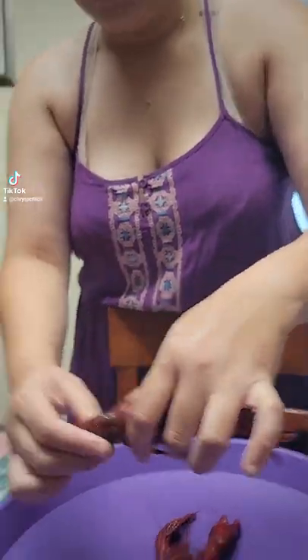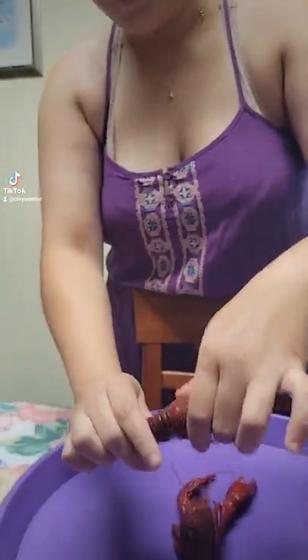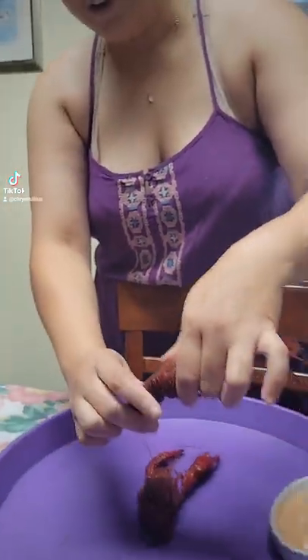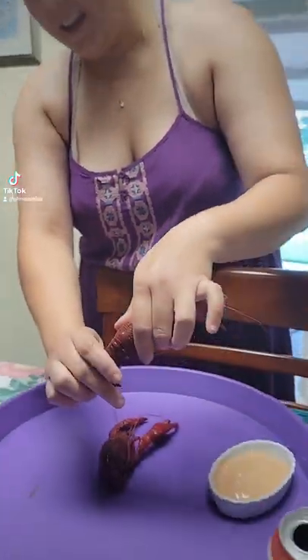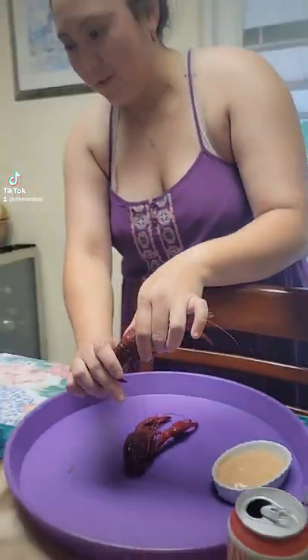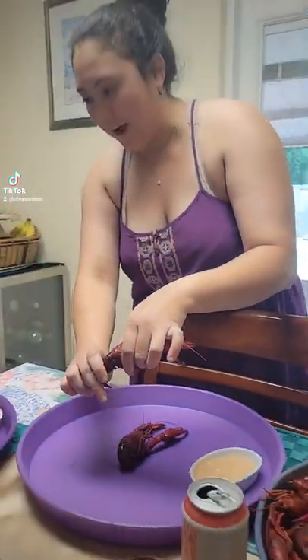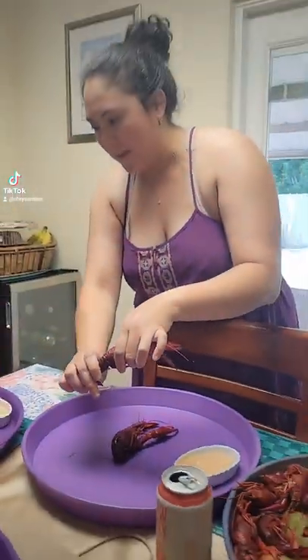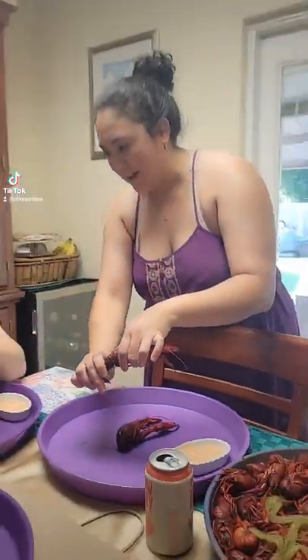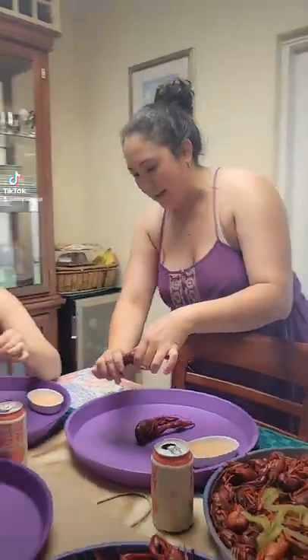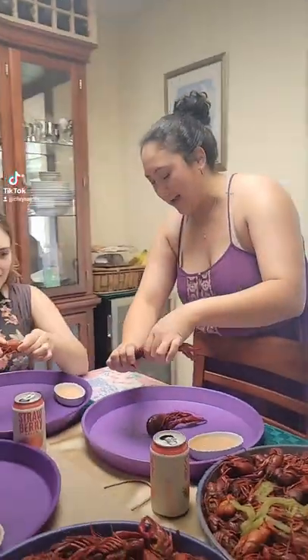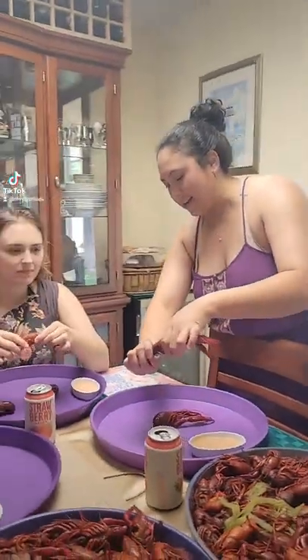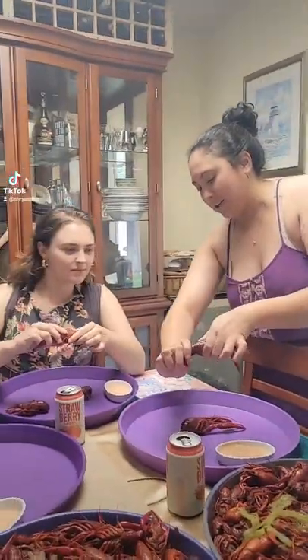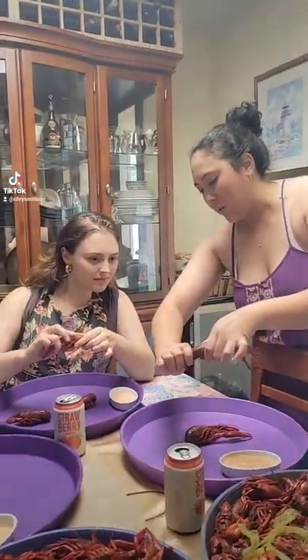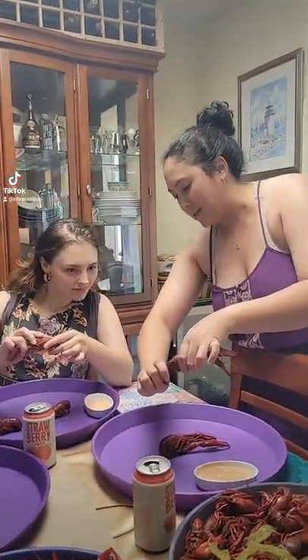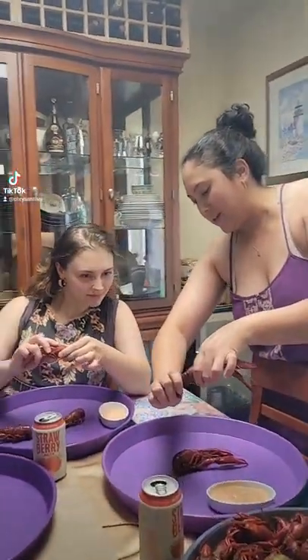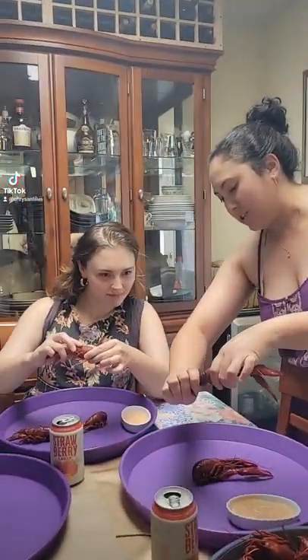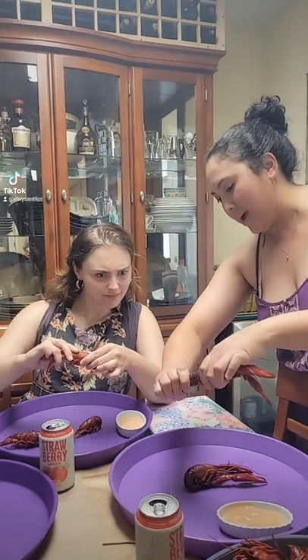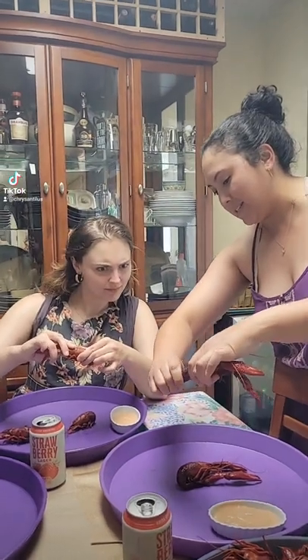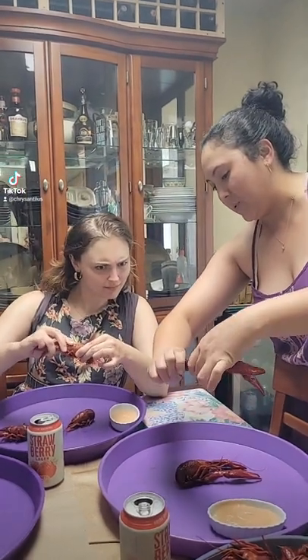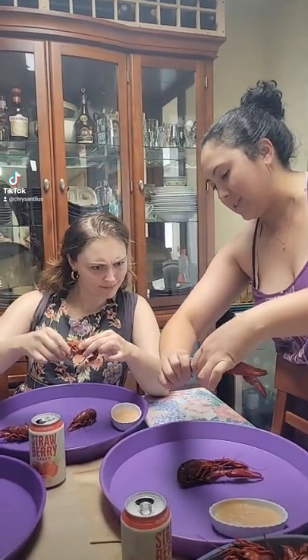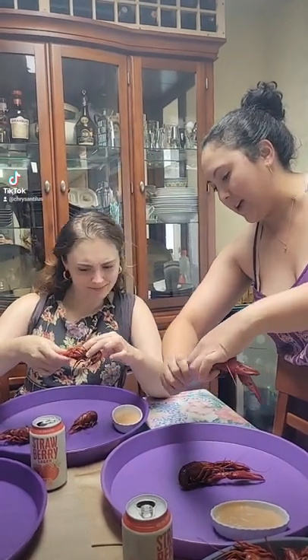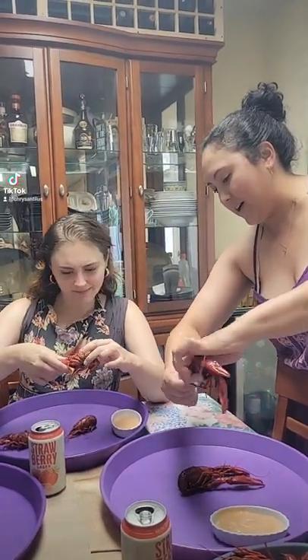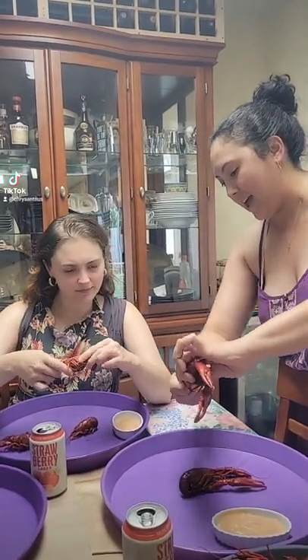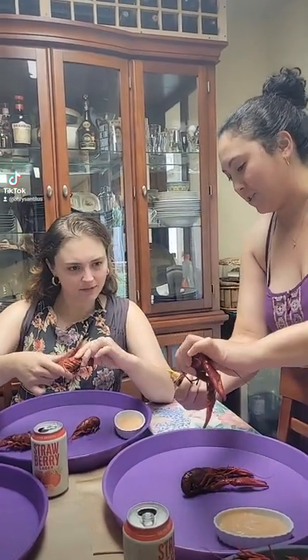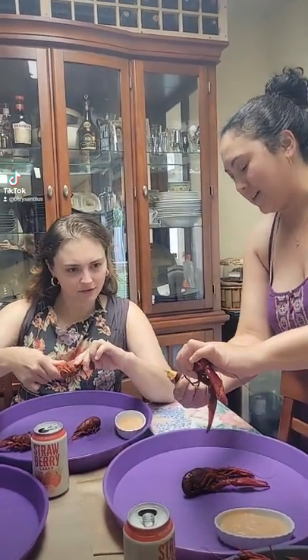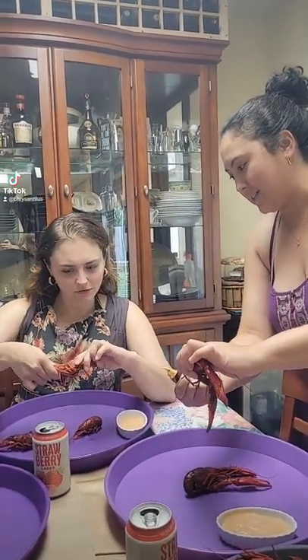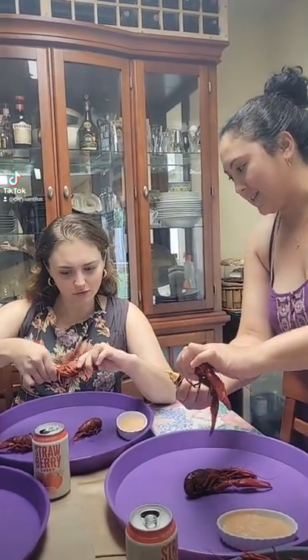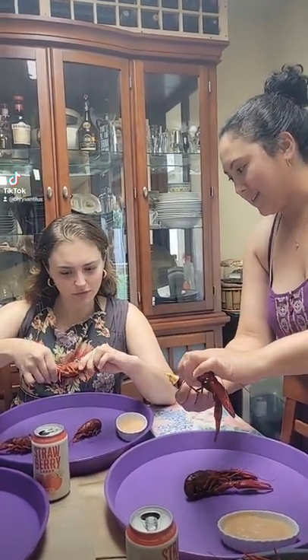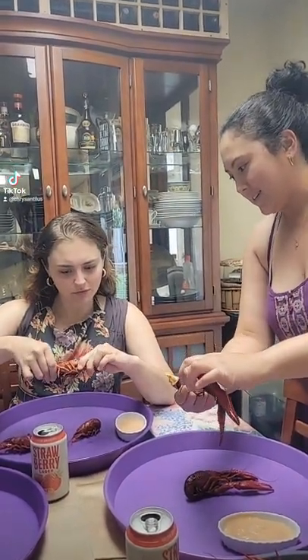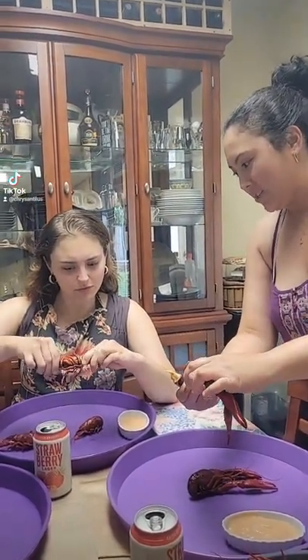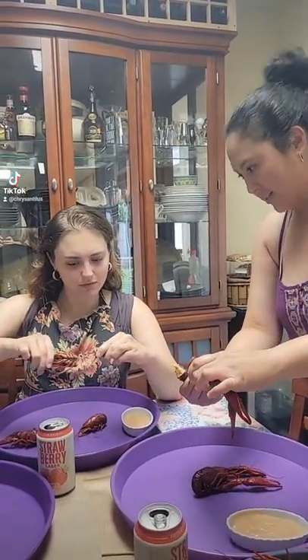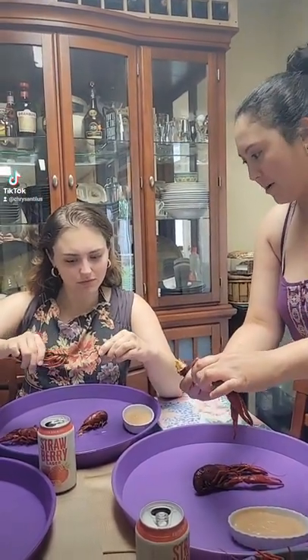So you're gonna grab it and kind of twist it. You're gonna twist the tail and the head. Twist — keep going.